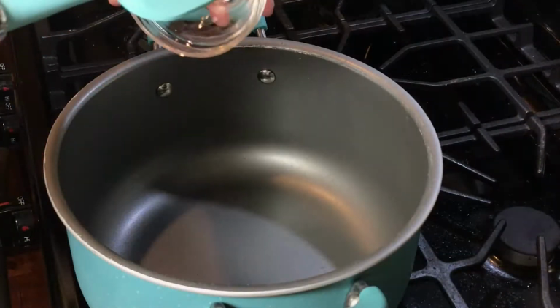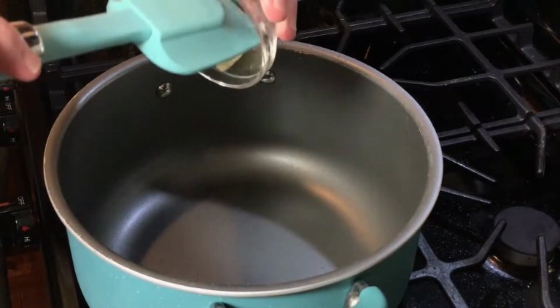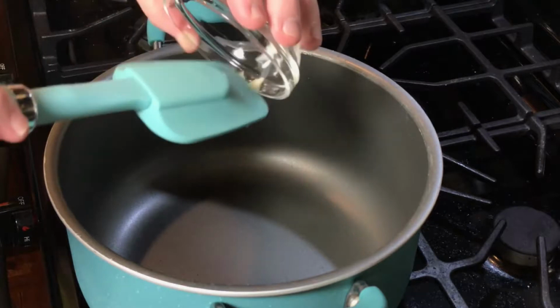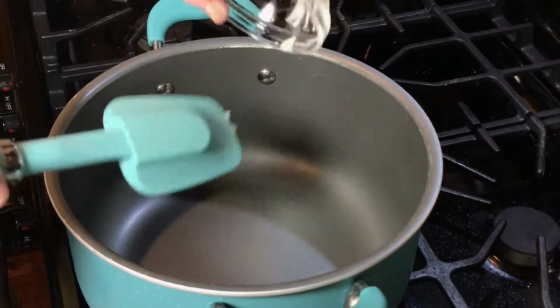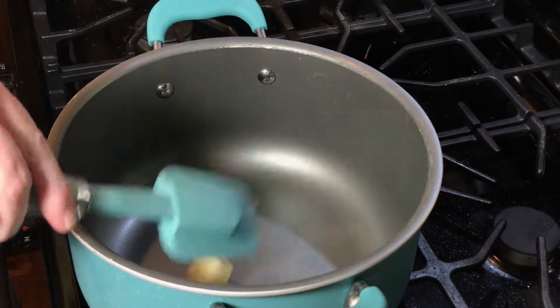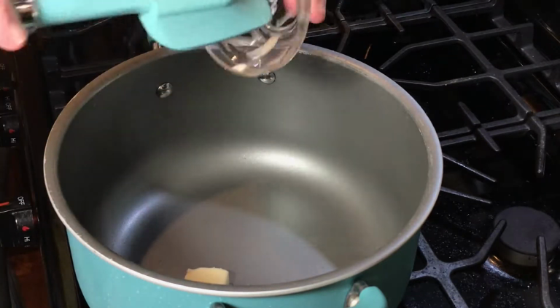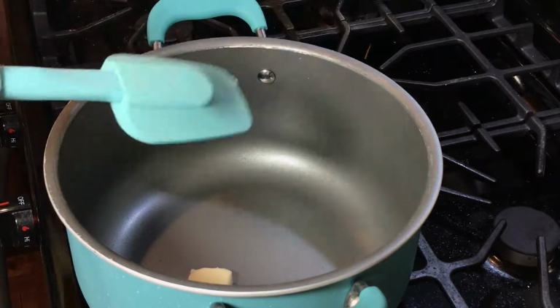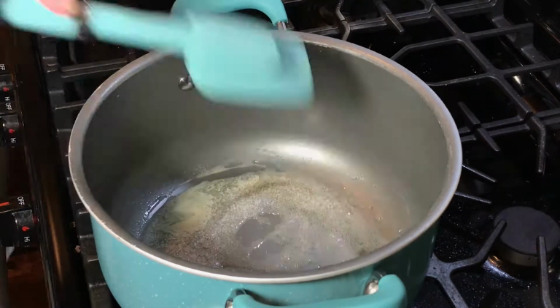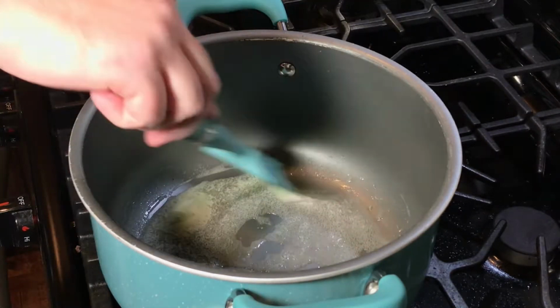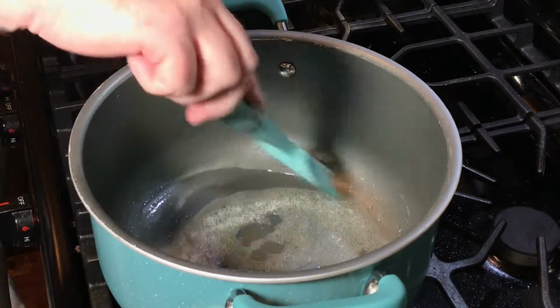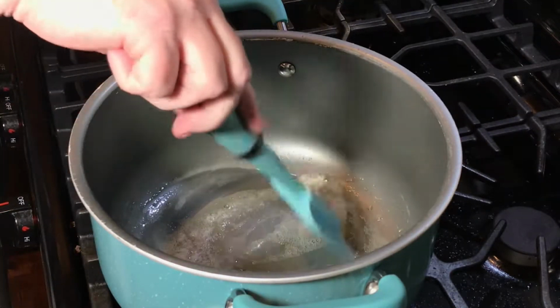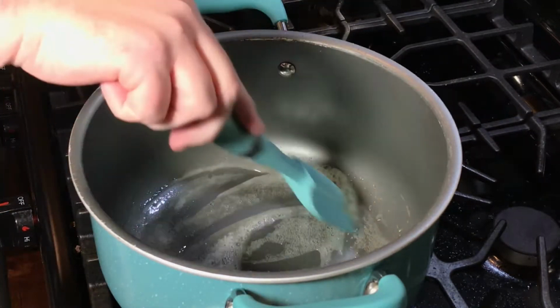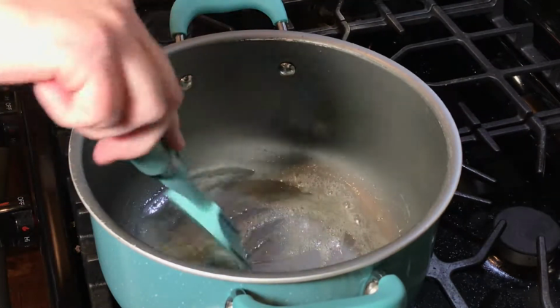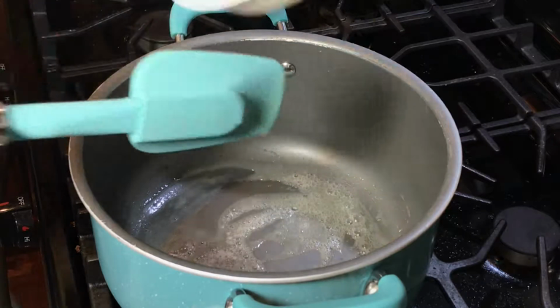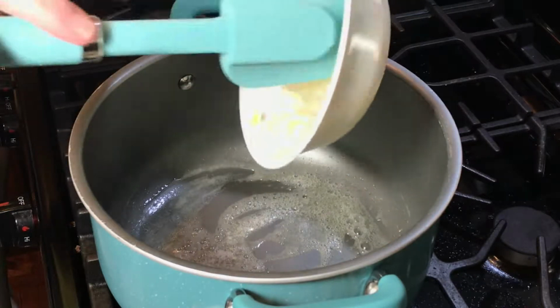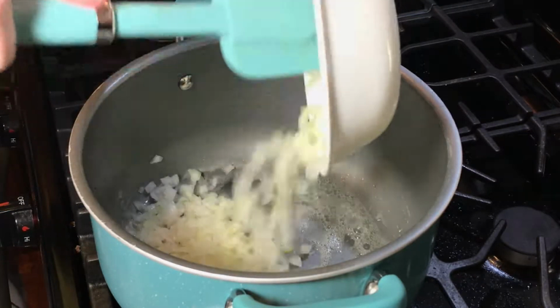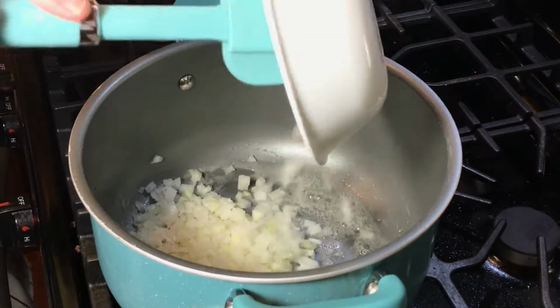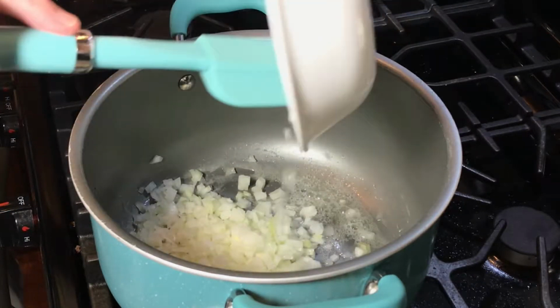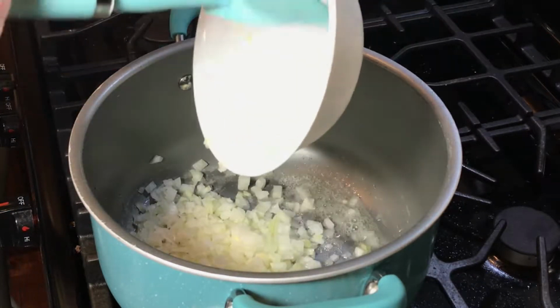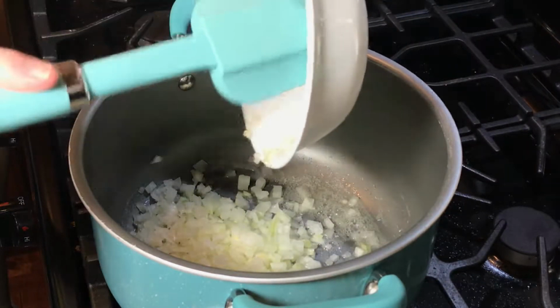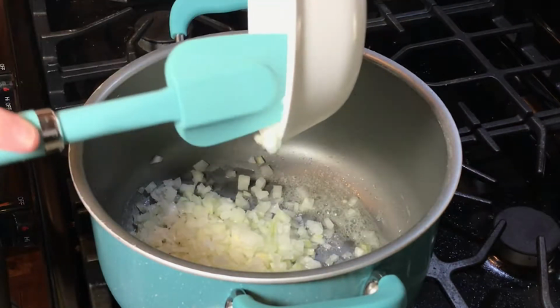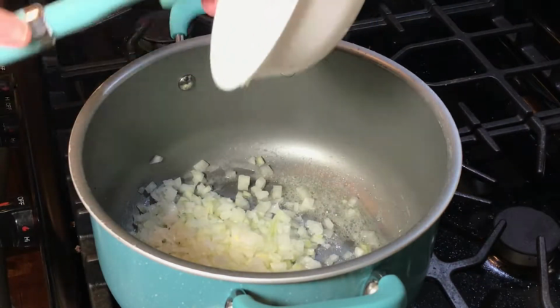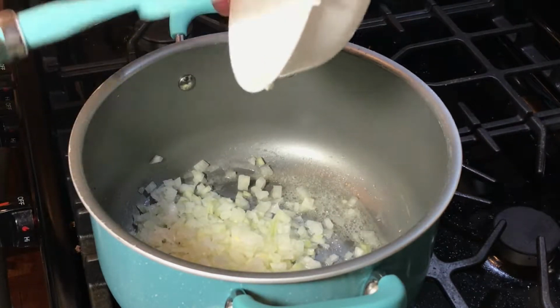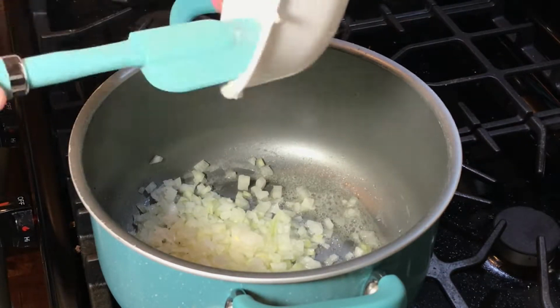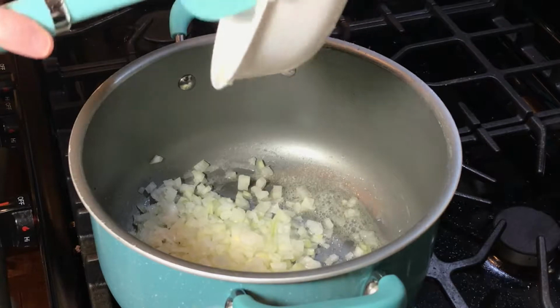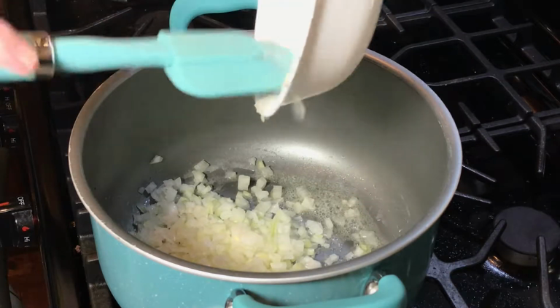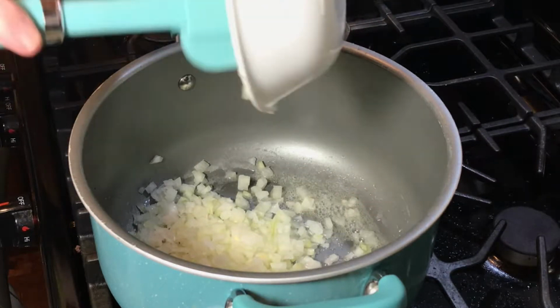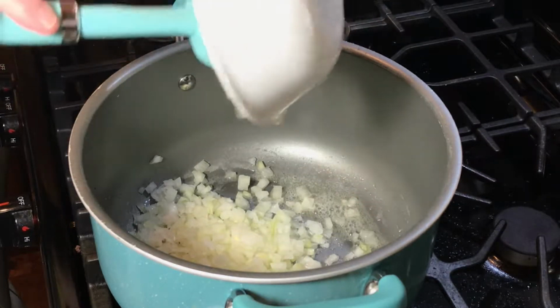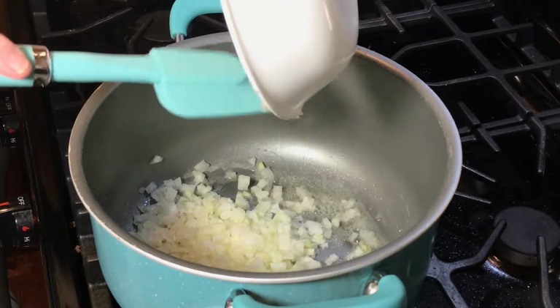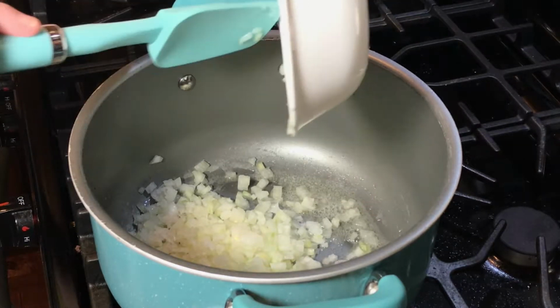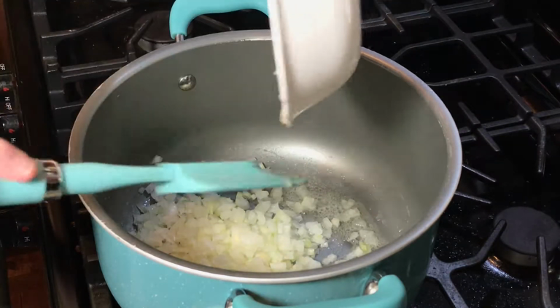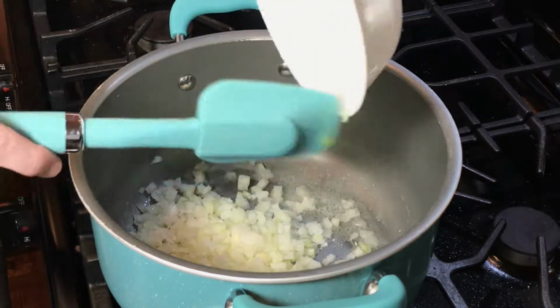Now we're going to take two tablespoons of butter and melt it in our pot. Then we're going to take one whole diced onion and sauté it in the pan until it is translucent.